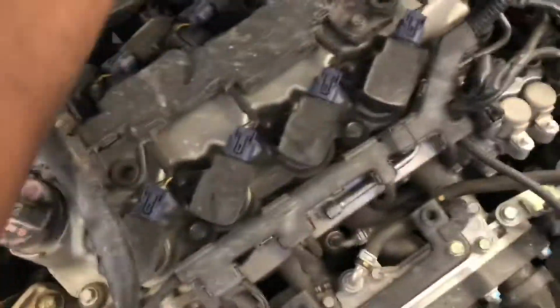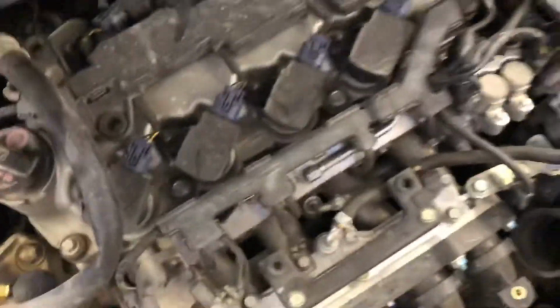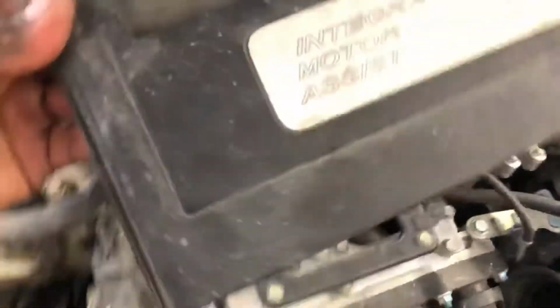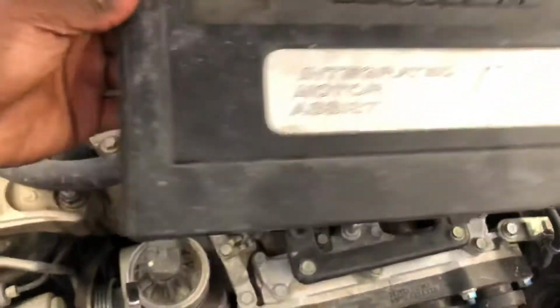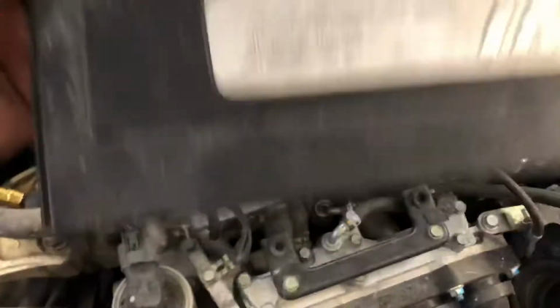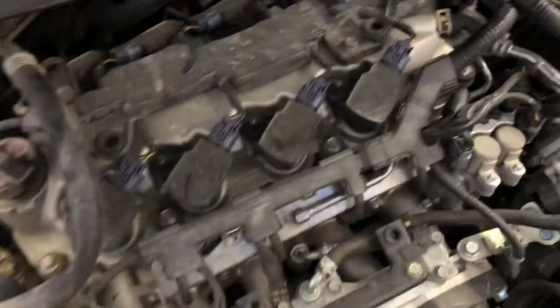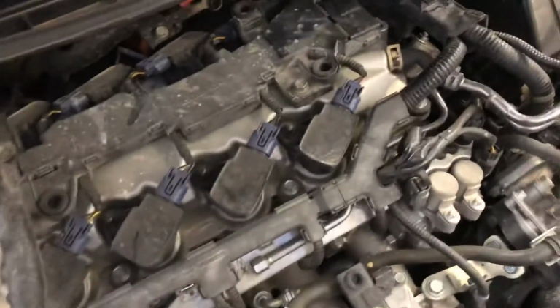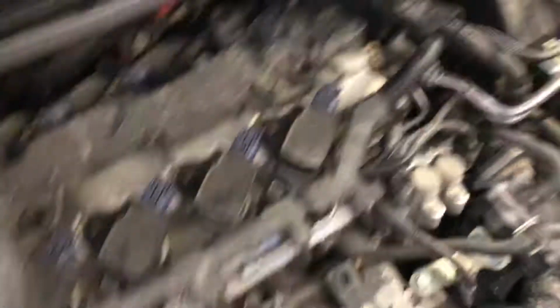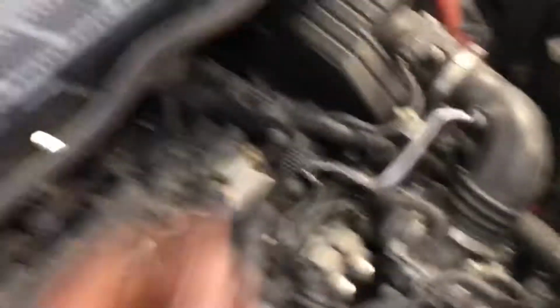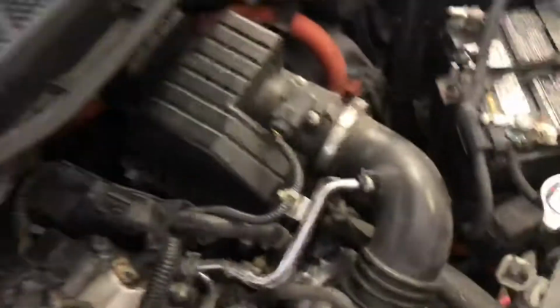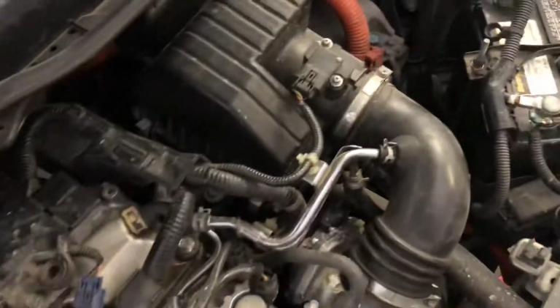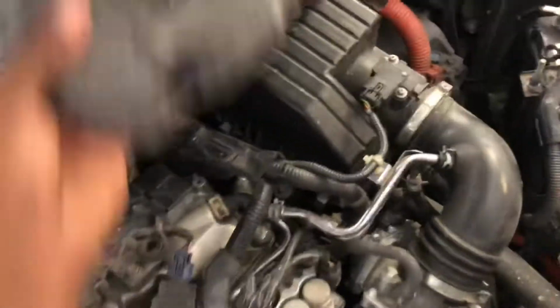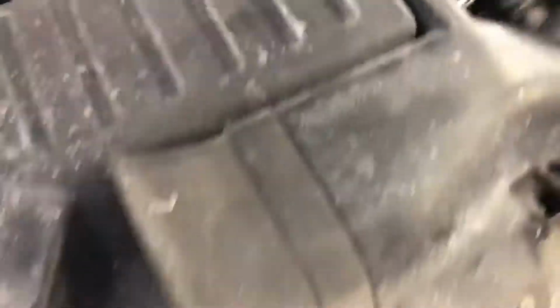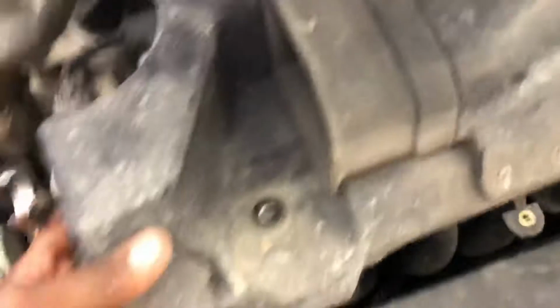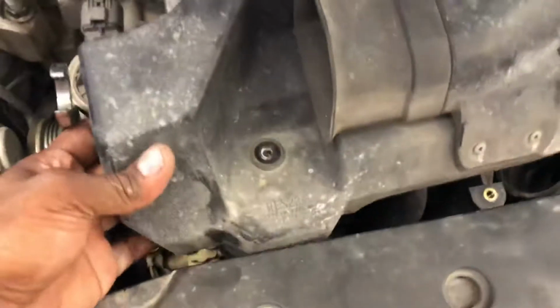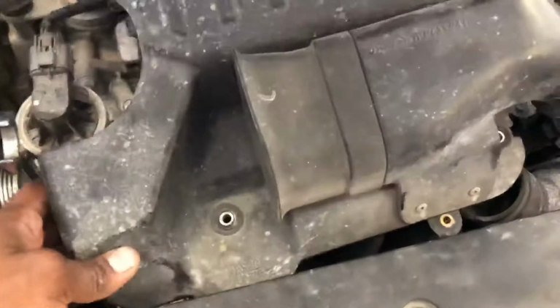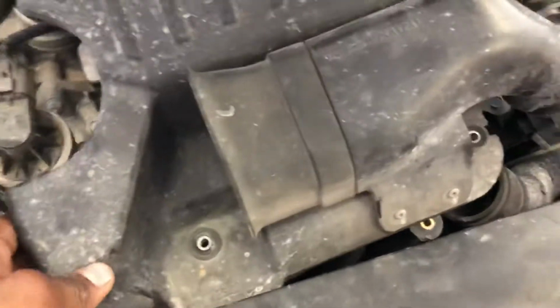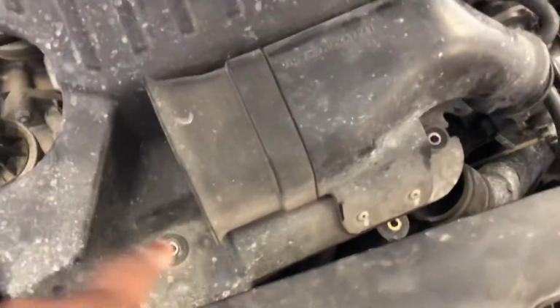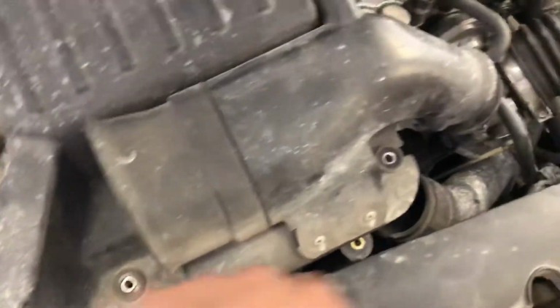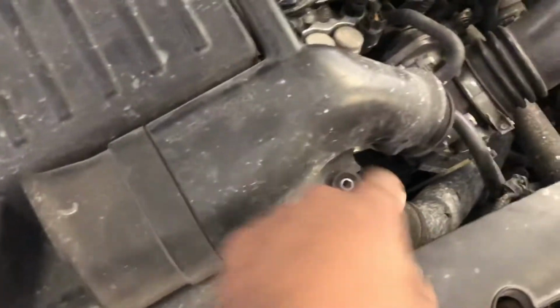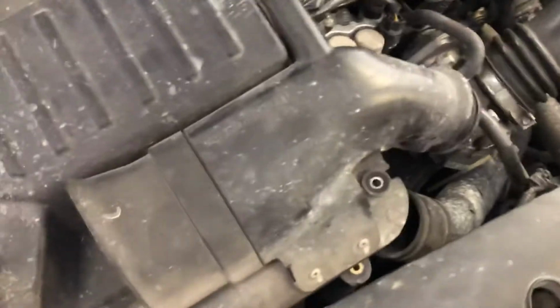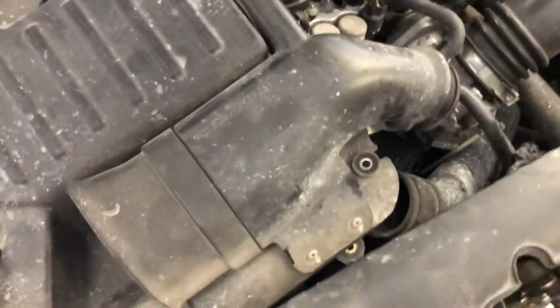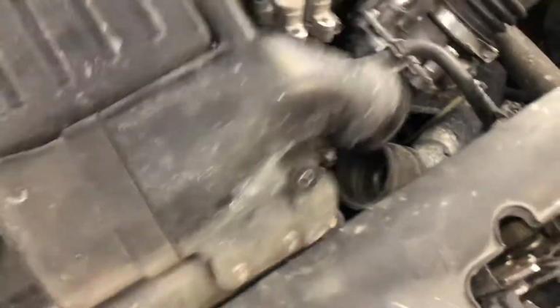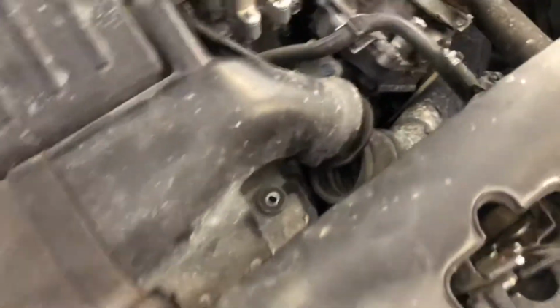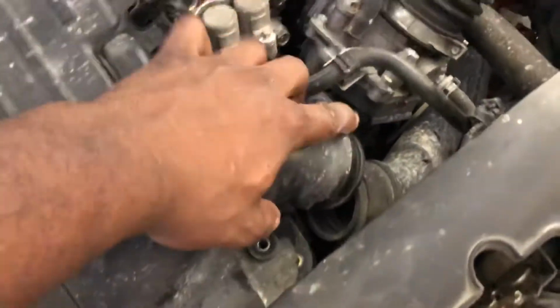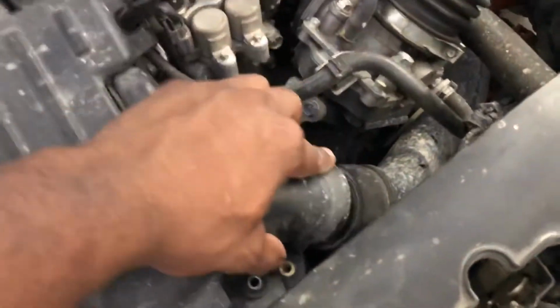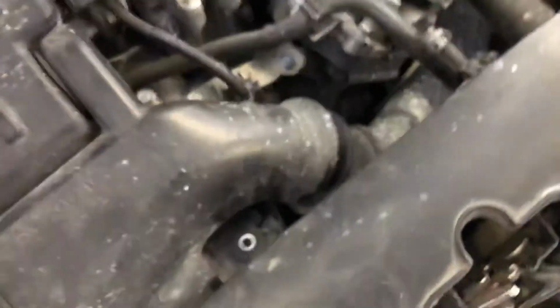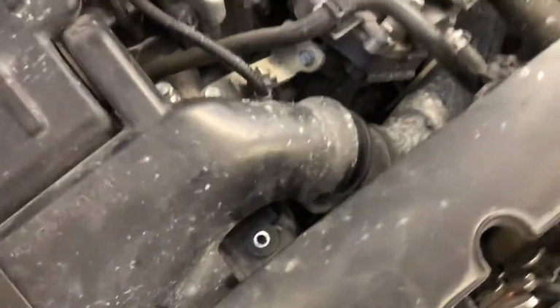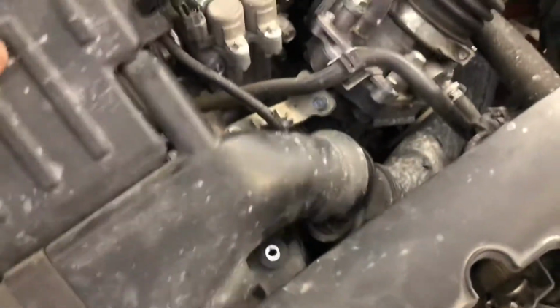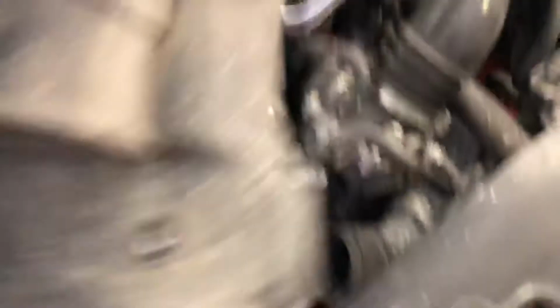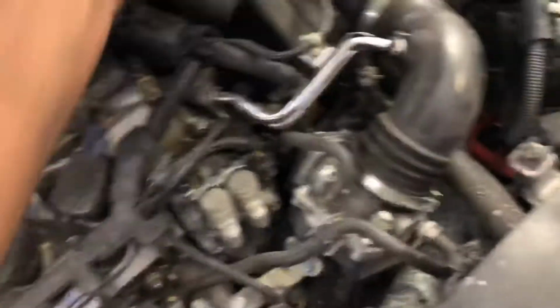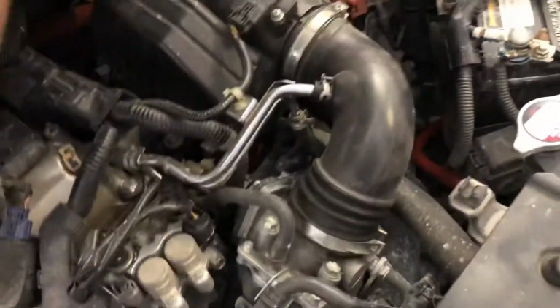Start off by taking off this cover right here, and then you got this cover that sits right here — it has two number 10 bolts. Pop that off, and then this hose you just pop it right off. Move that out the way.